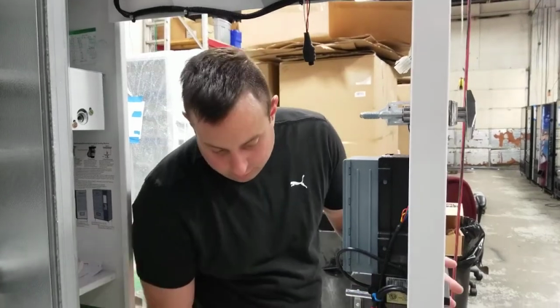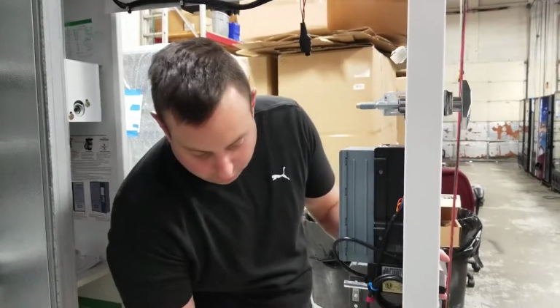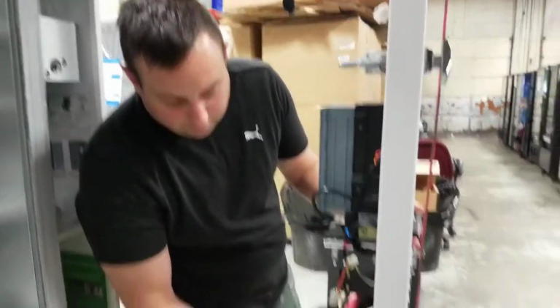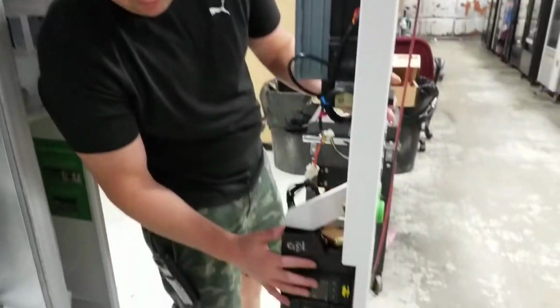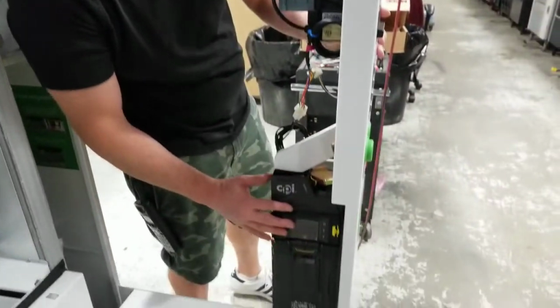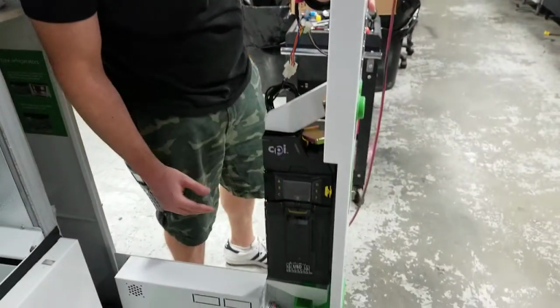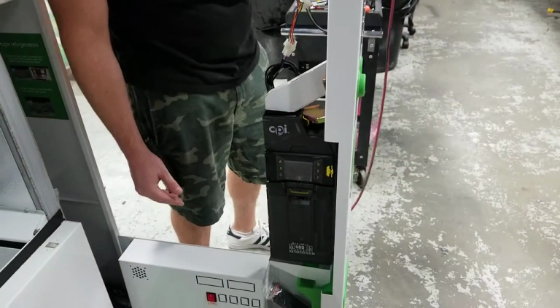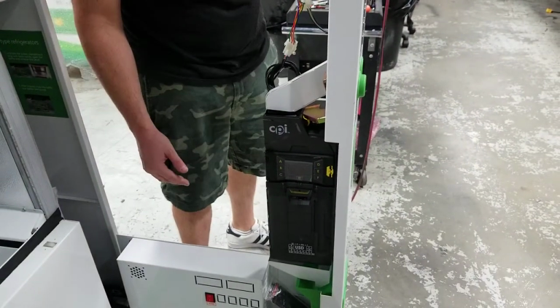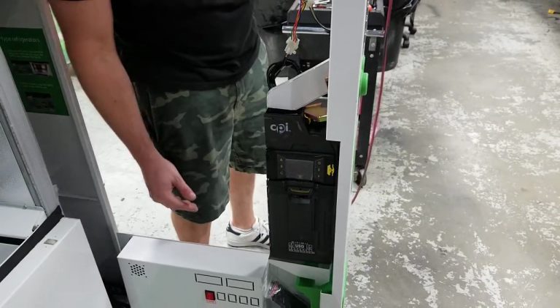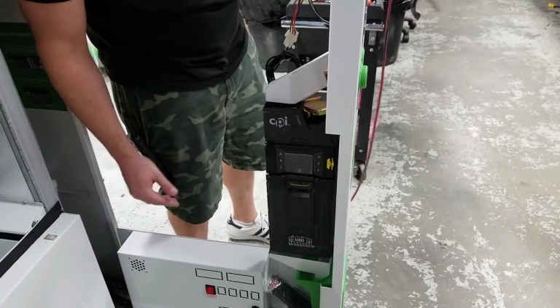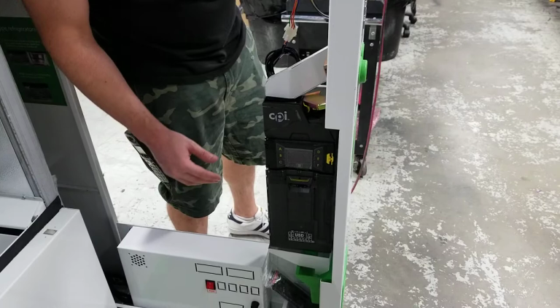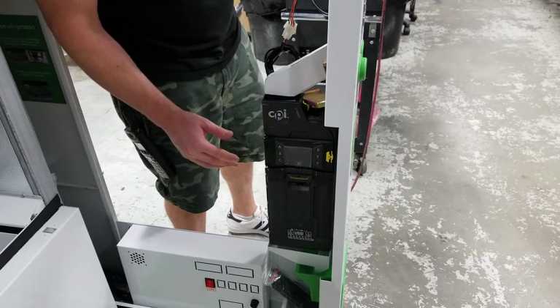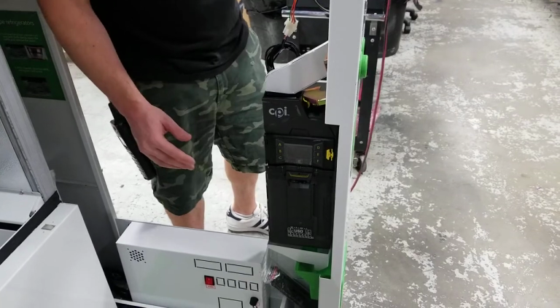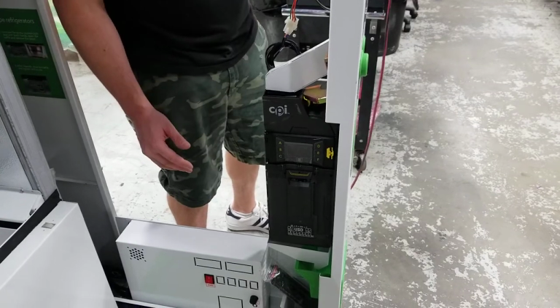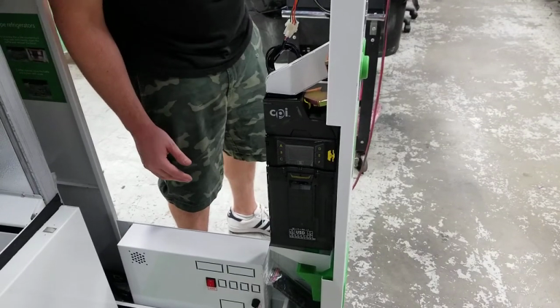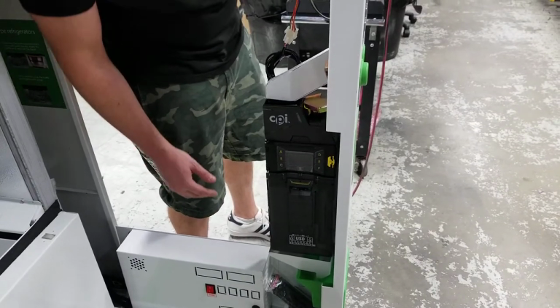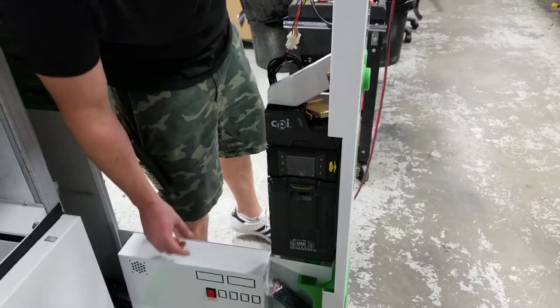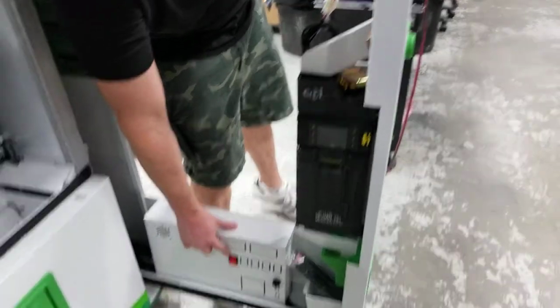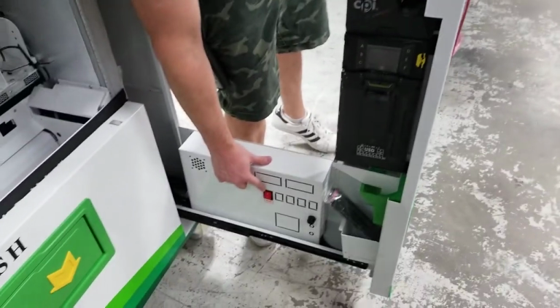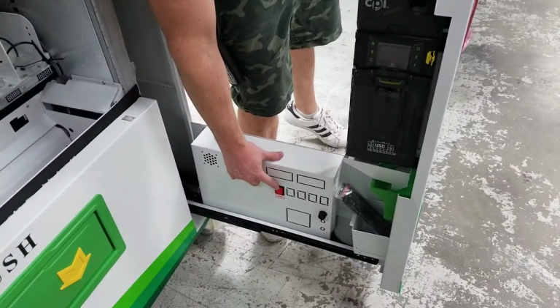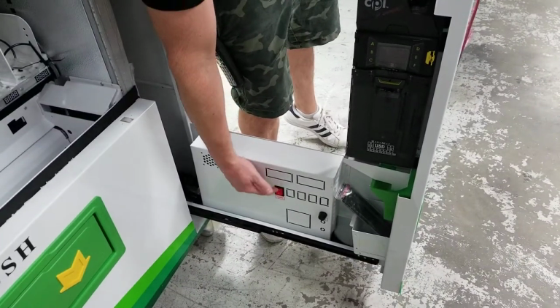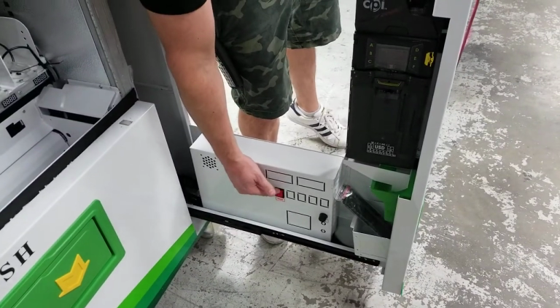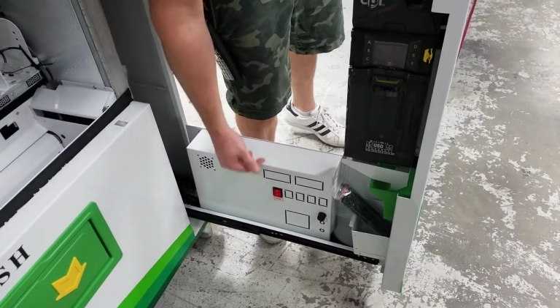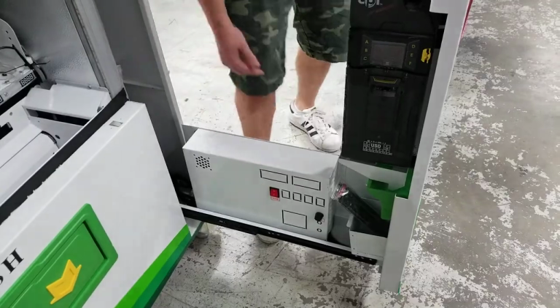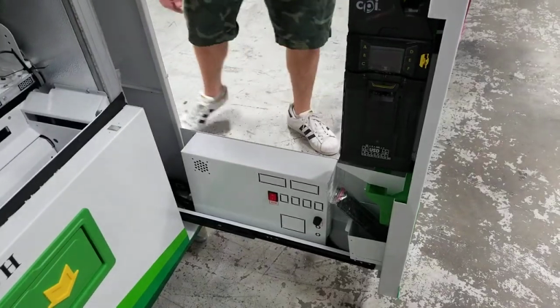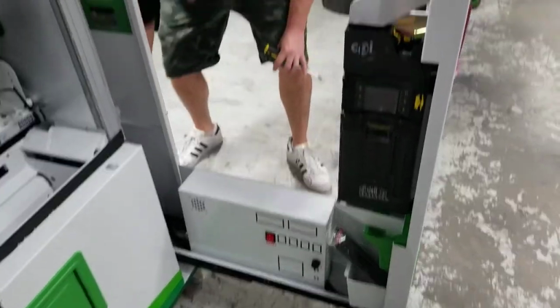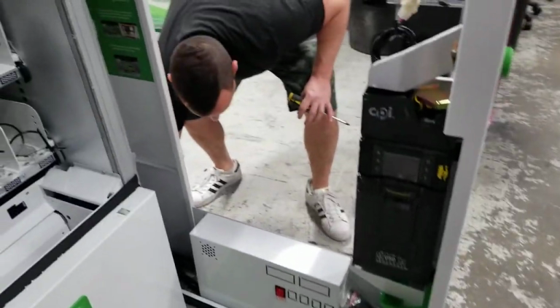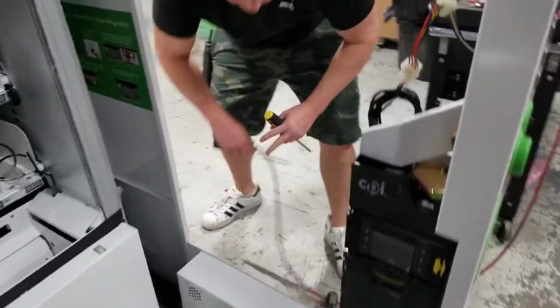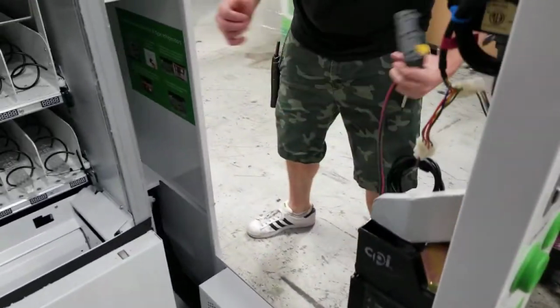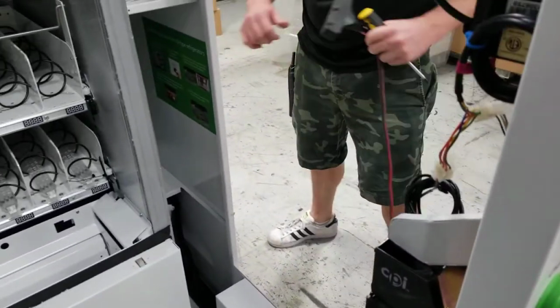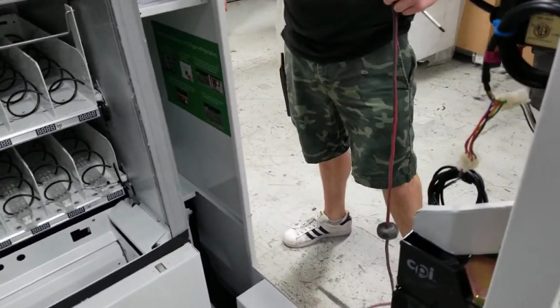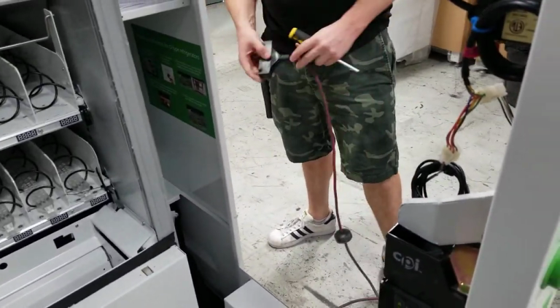So how to remove your coin mech from the TVC One machine. The very first thing you want to do is make sure you turn off the power, which is here, the up switch, or more importantly you can unplug it, just remove the plug.